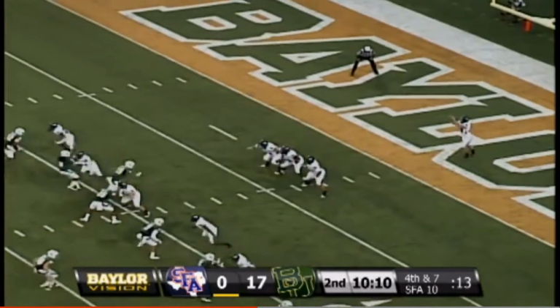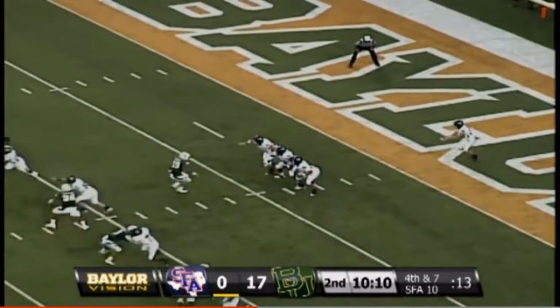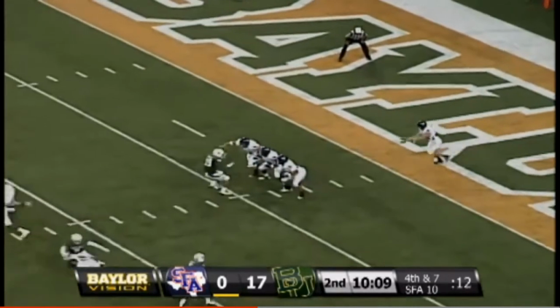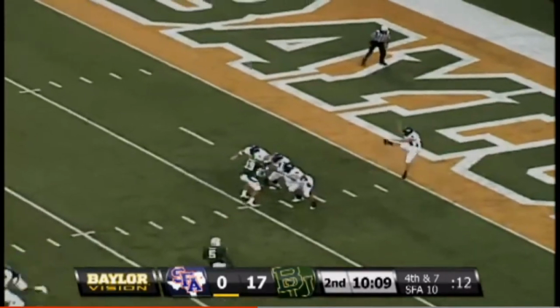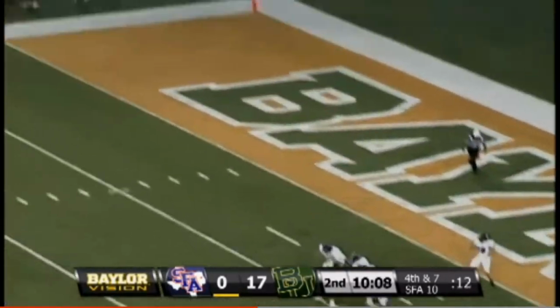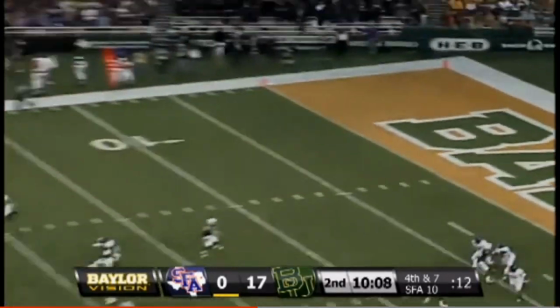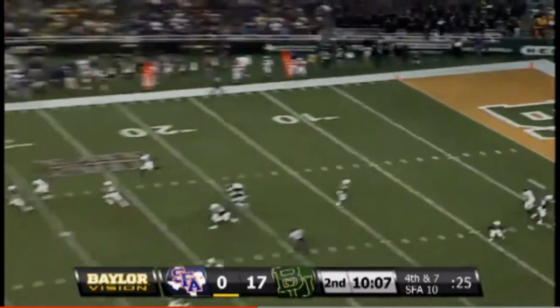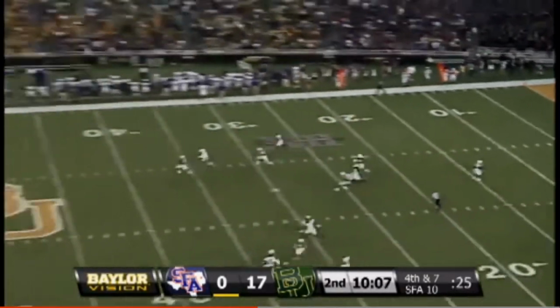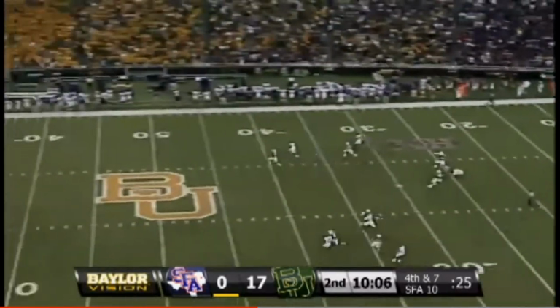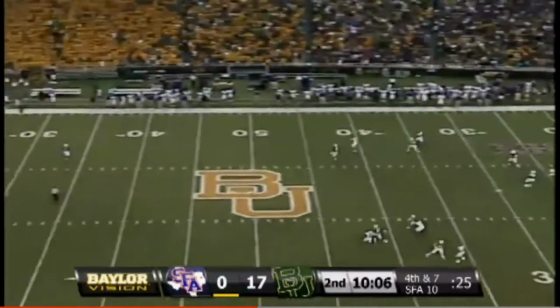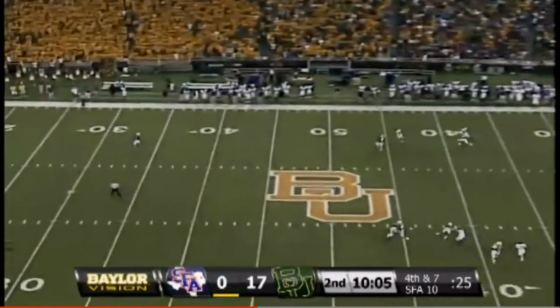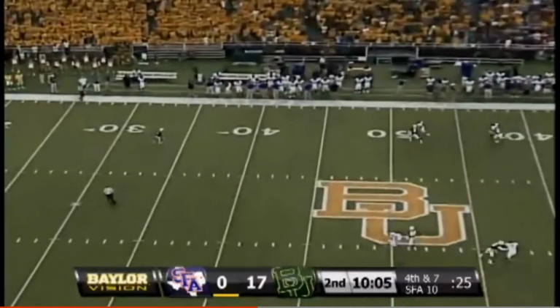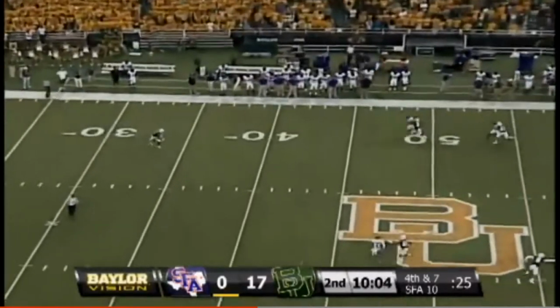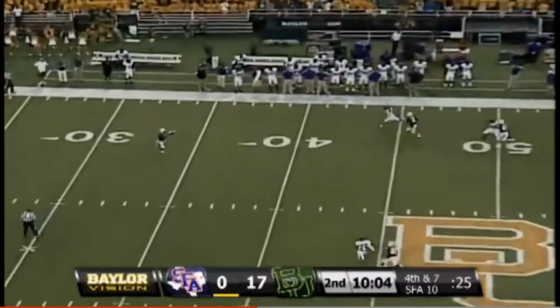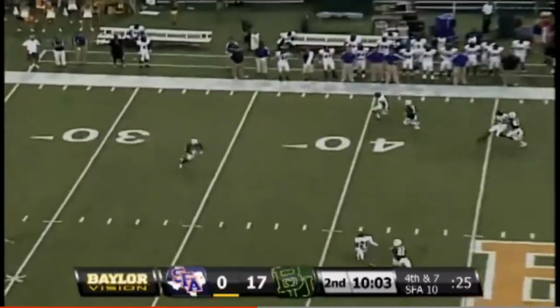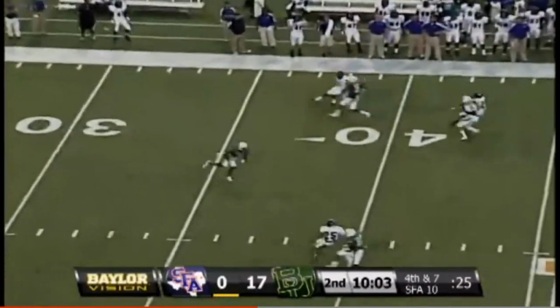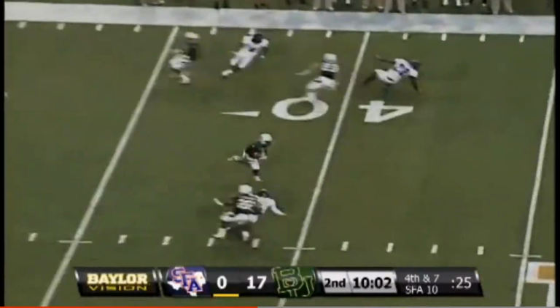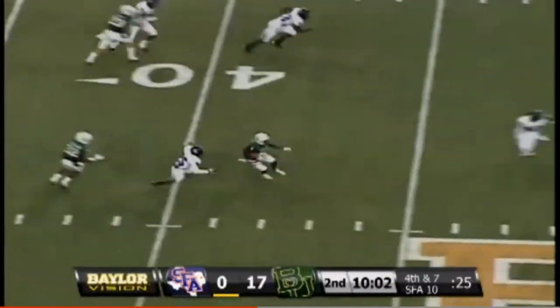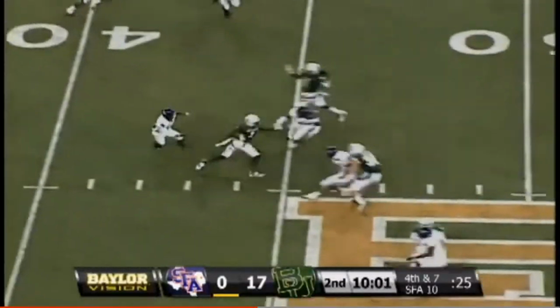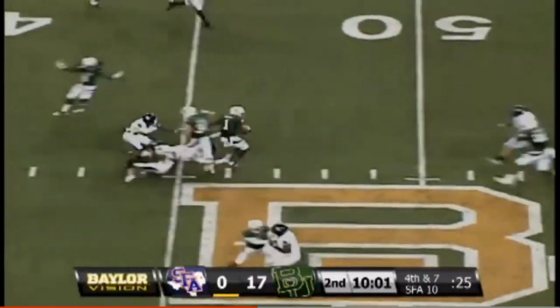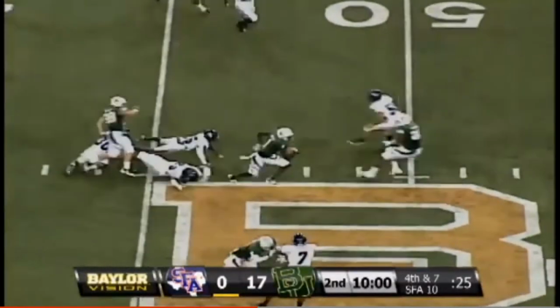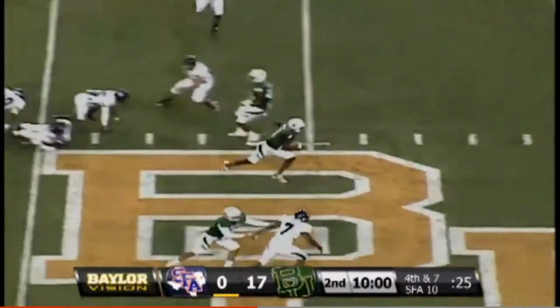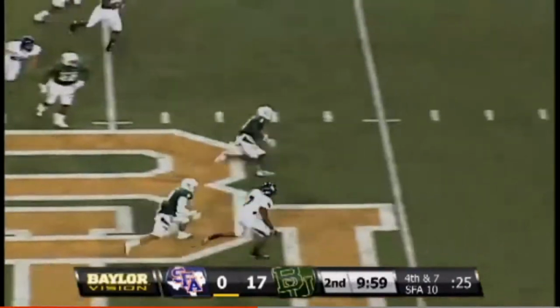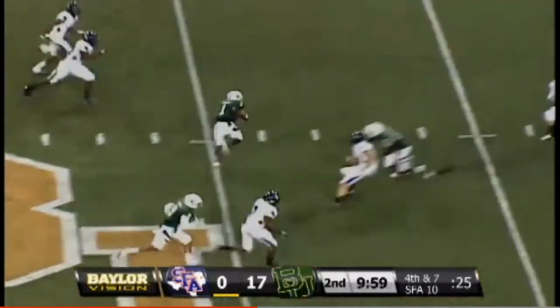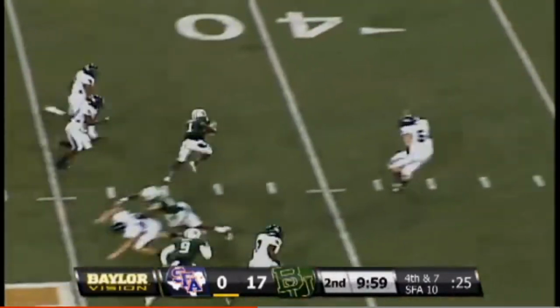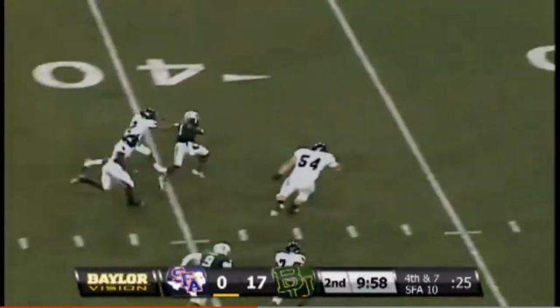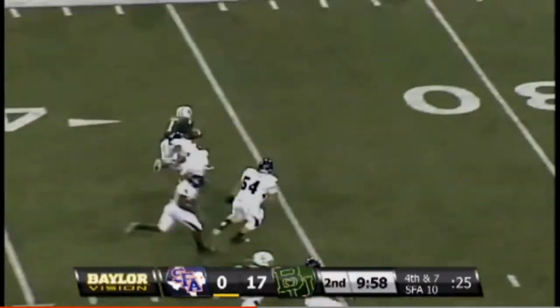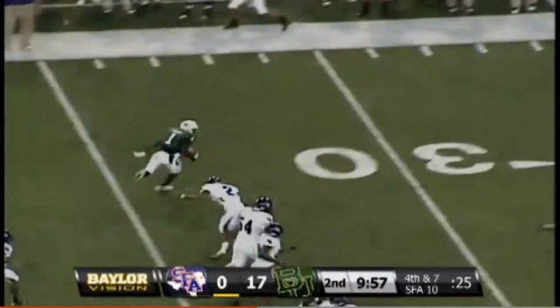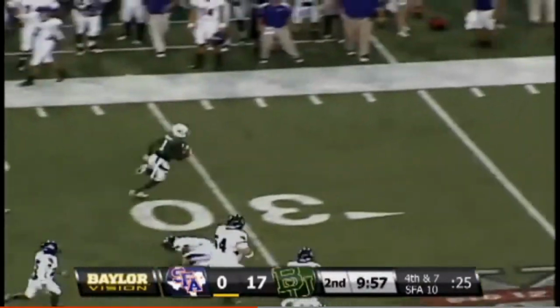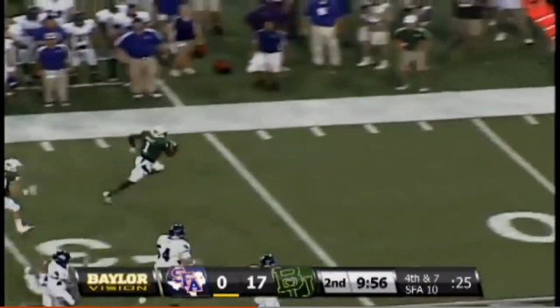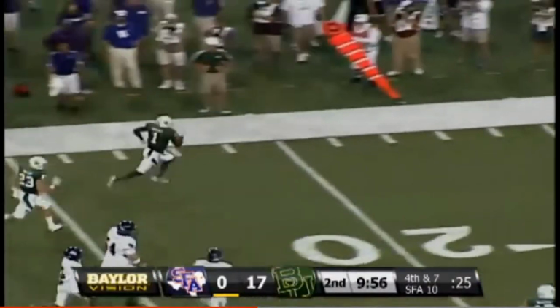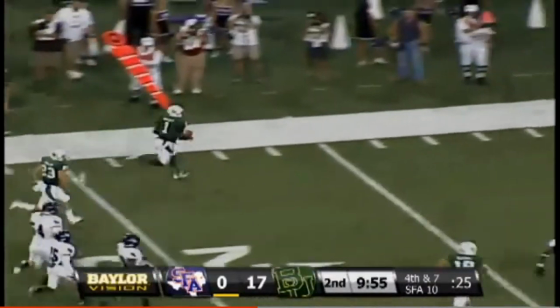Drew Nelson, a senior from Livingston, 38-yard average. Kendall Wright back to receive — ball hits at the 50, going to skip to Wright. He takes it at the 35, back to the 40, to the 50. Flag down — he angles to the far side, on his feet at the 30, 20.